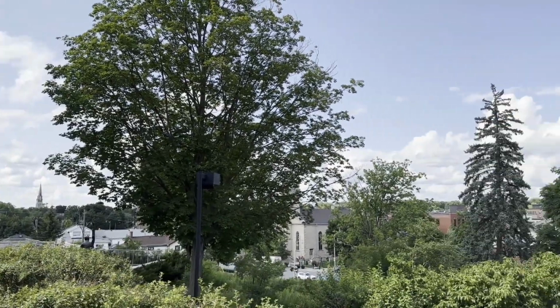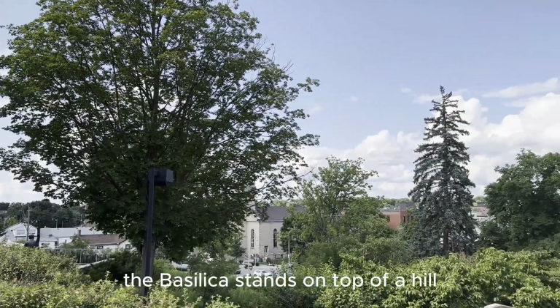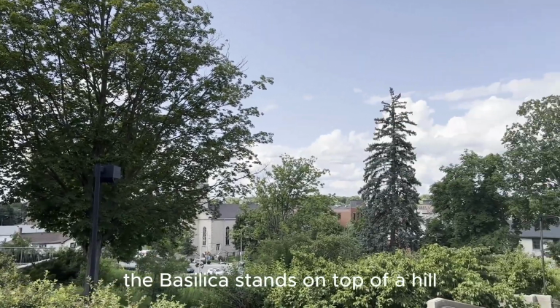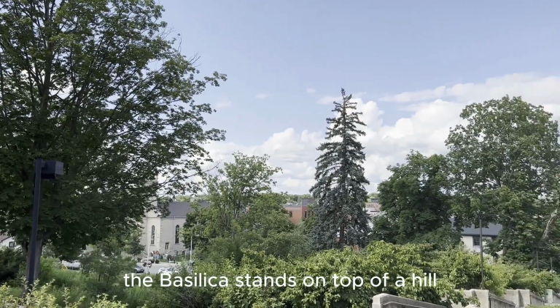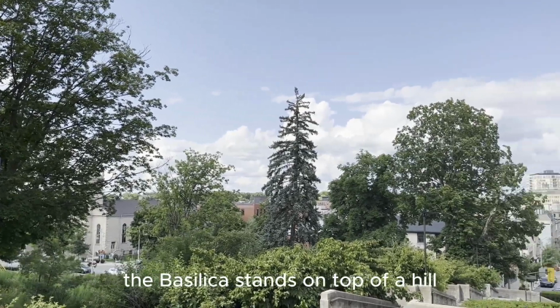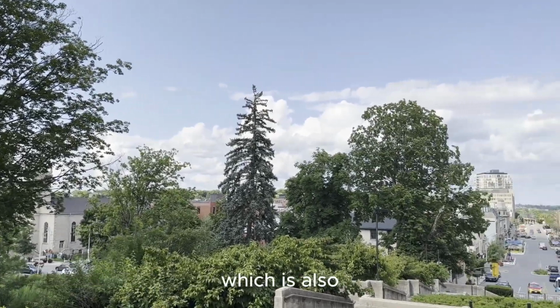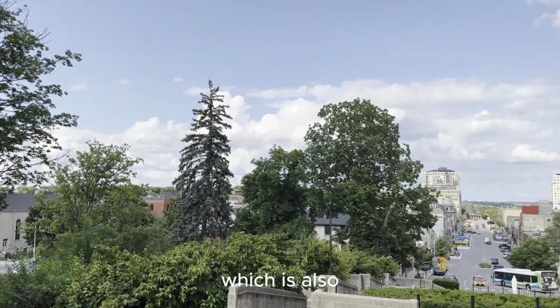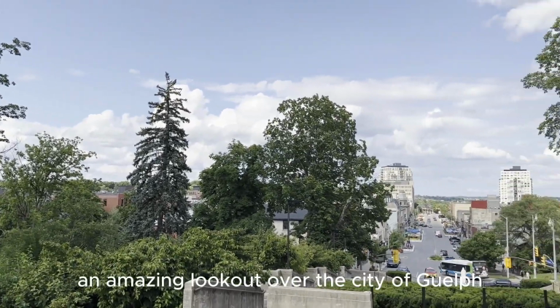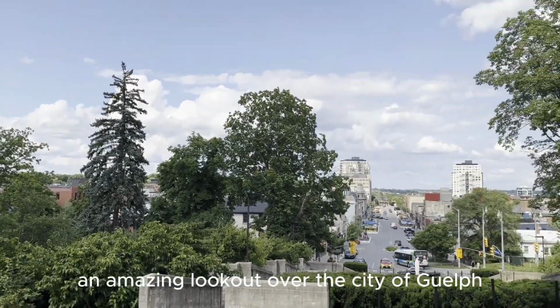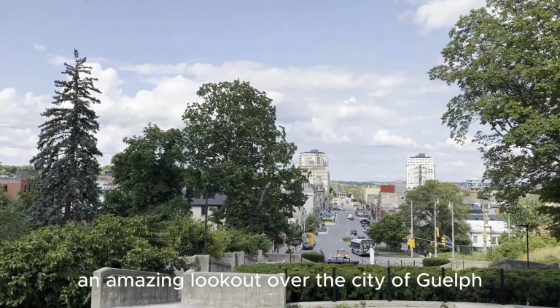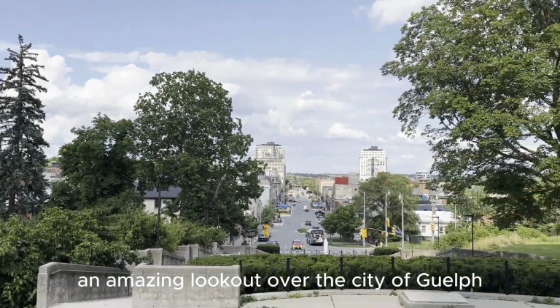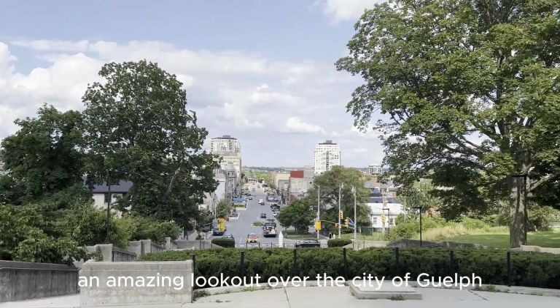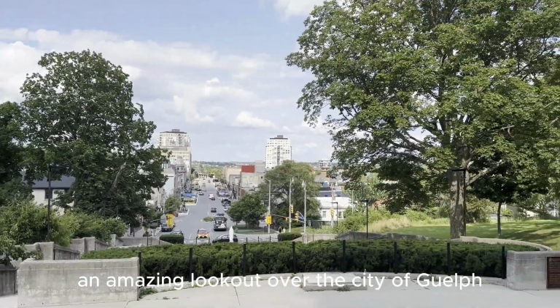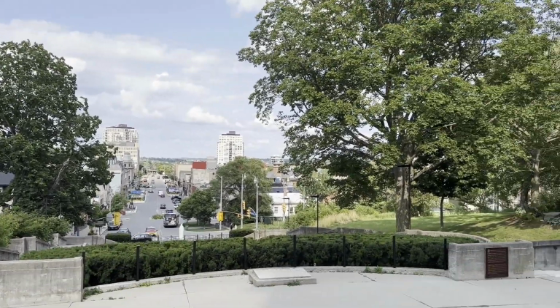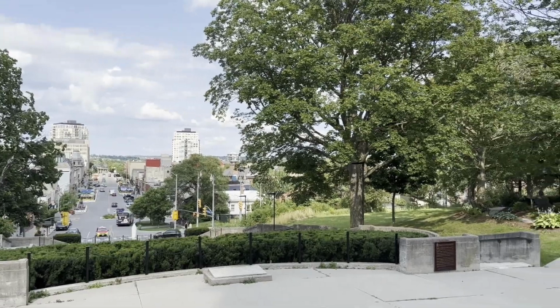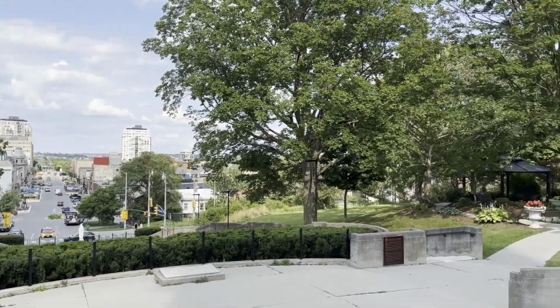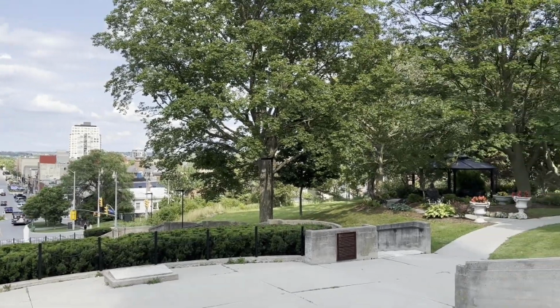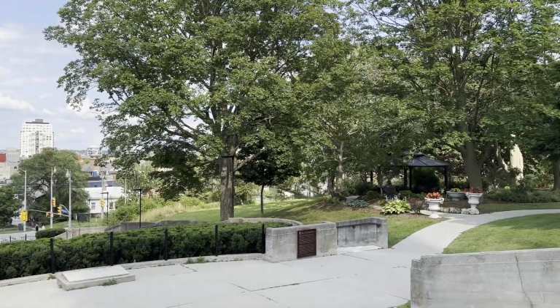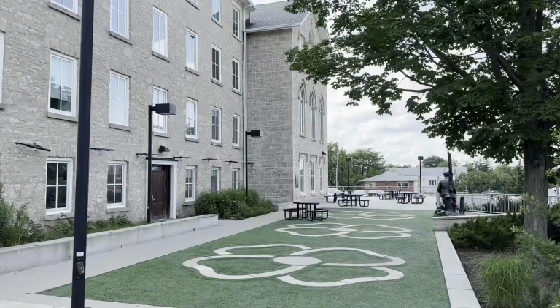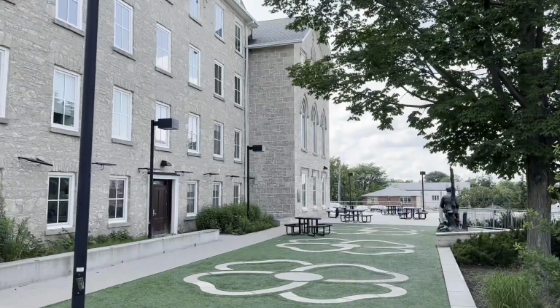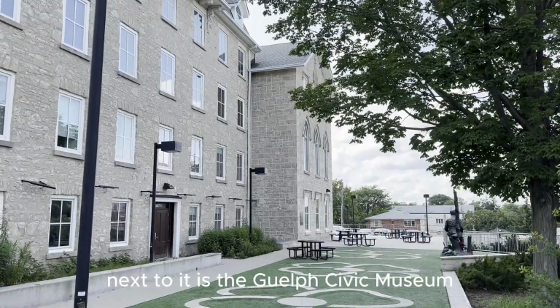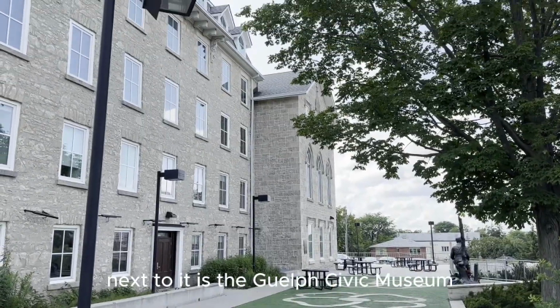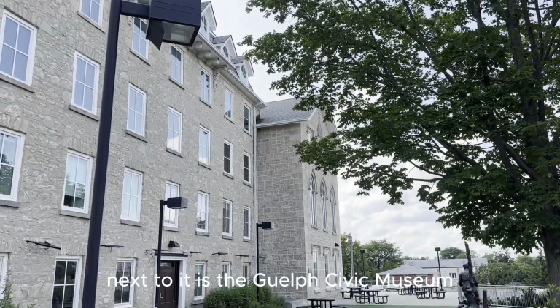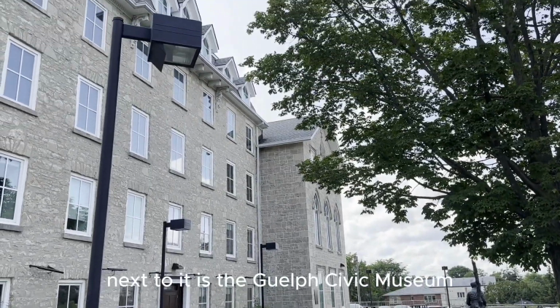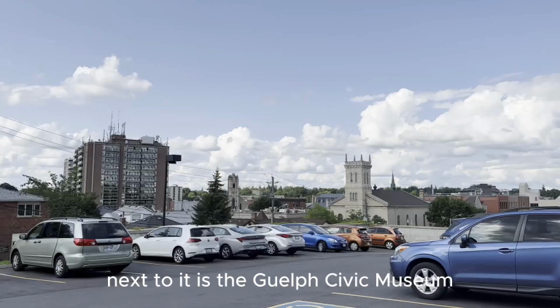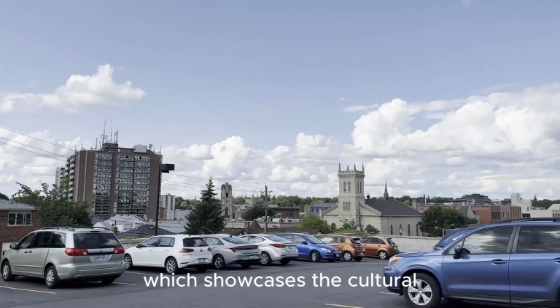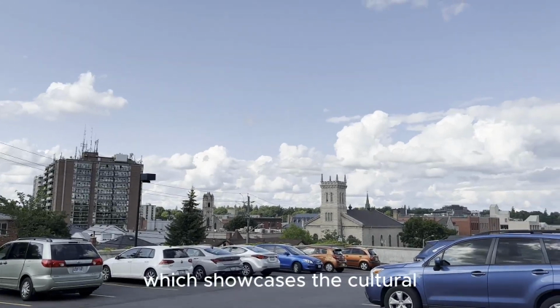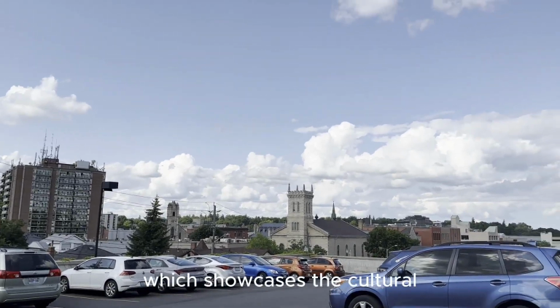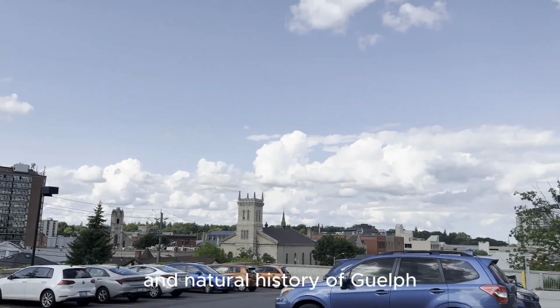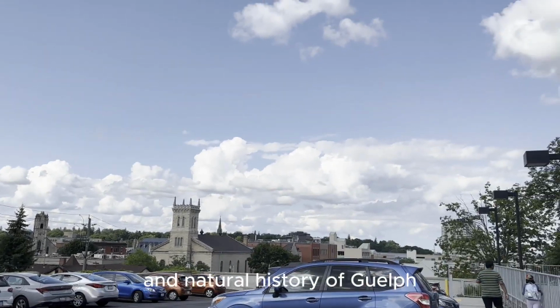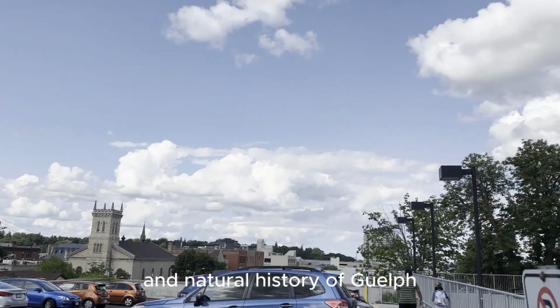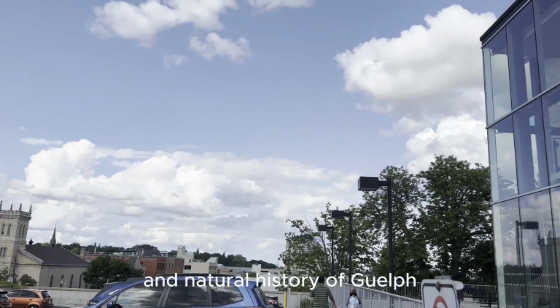The Basilica stands on top of a hill, which is also an amazing lookout over the city of Guelph. Next to it is the Guelph Civic Museum, which showcases the cultural and natural history of Guelph.